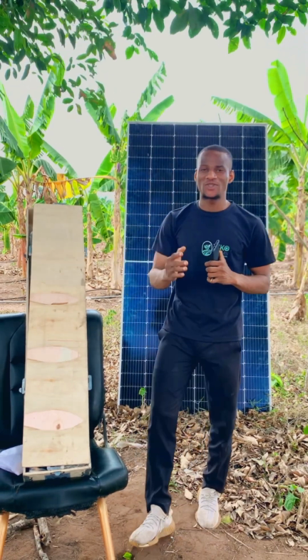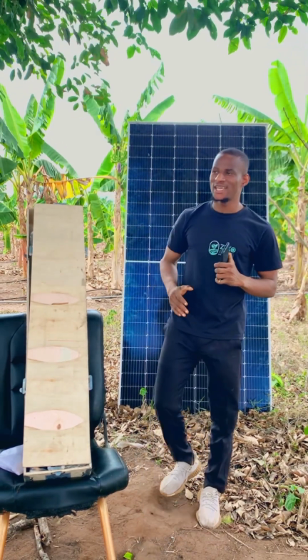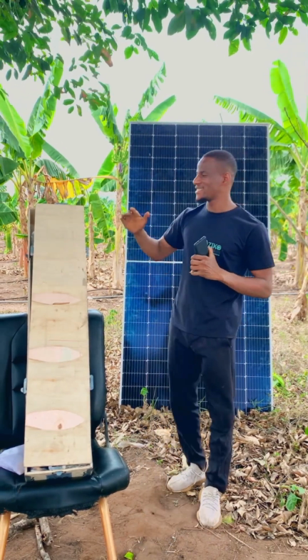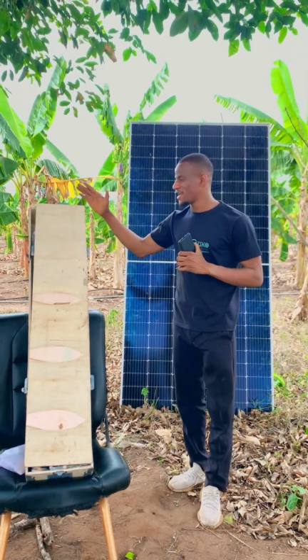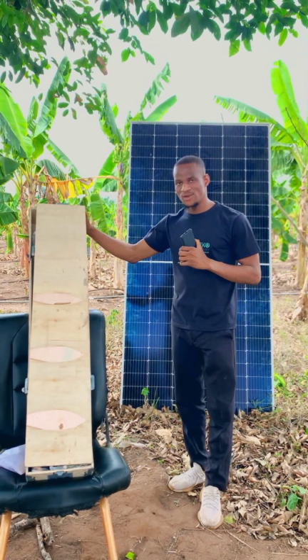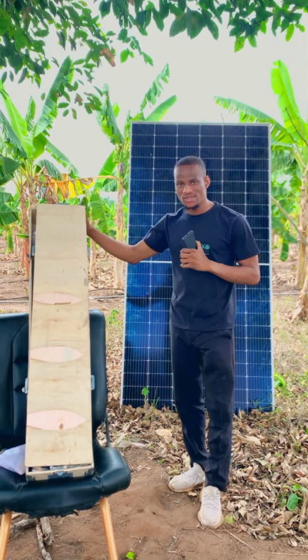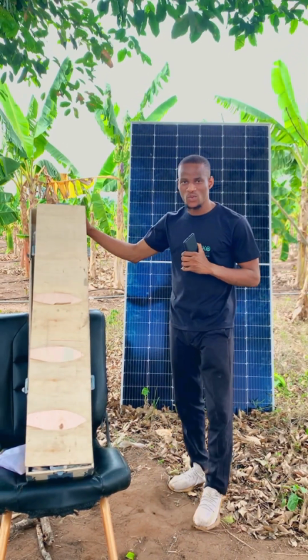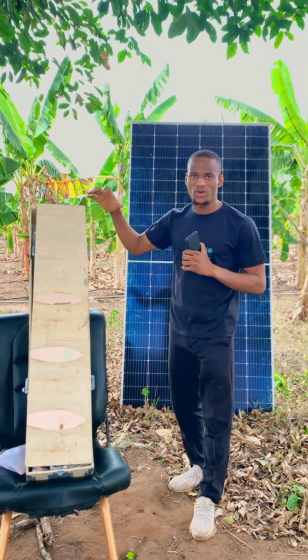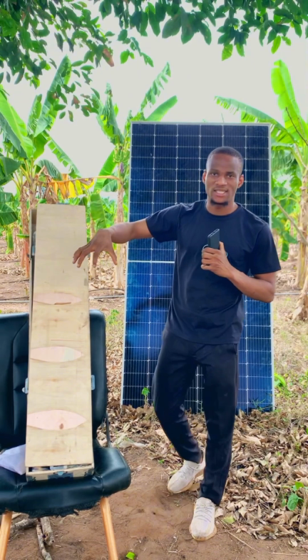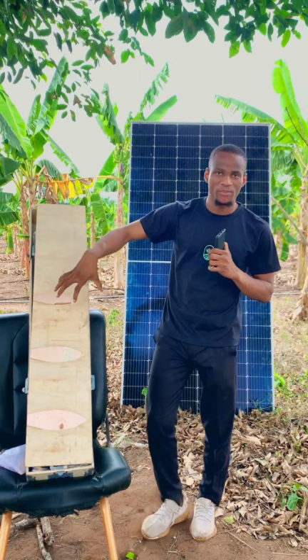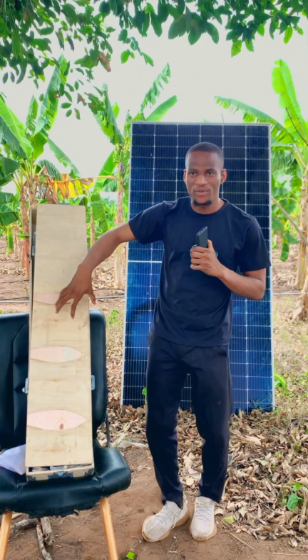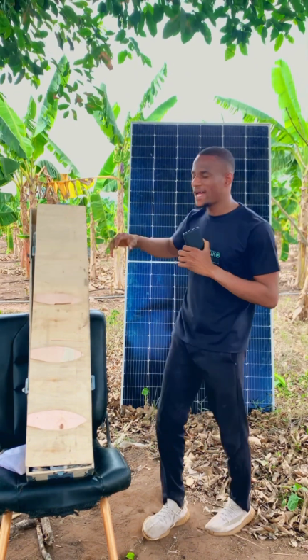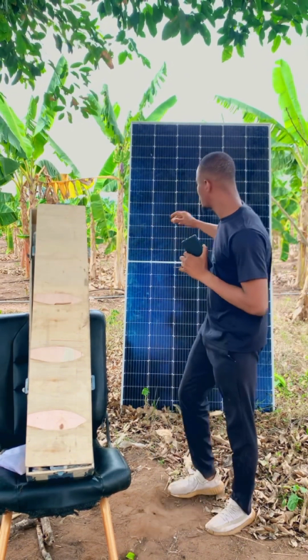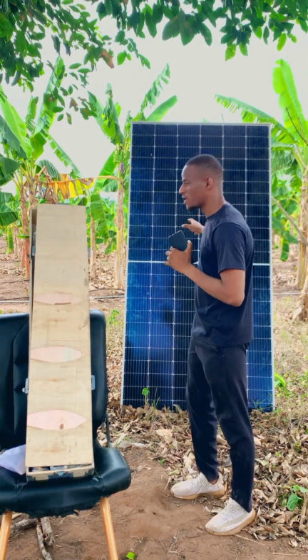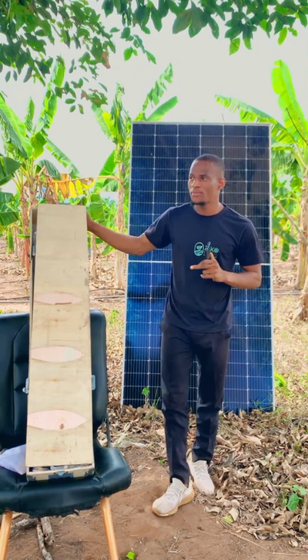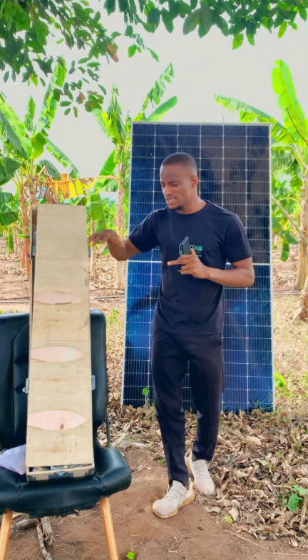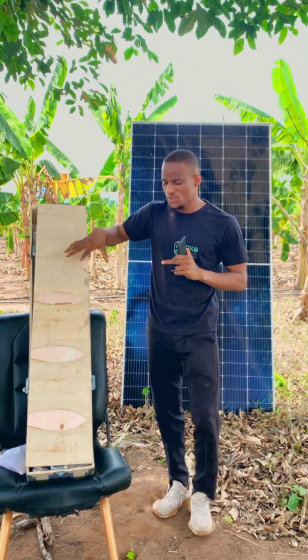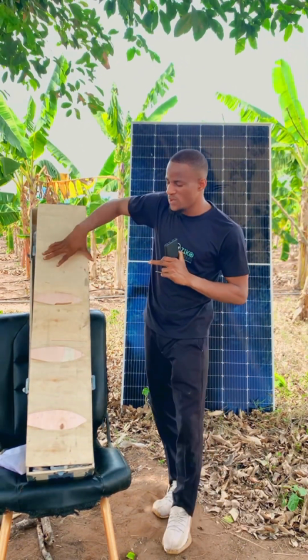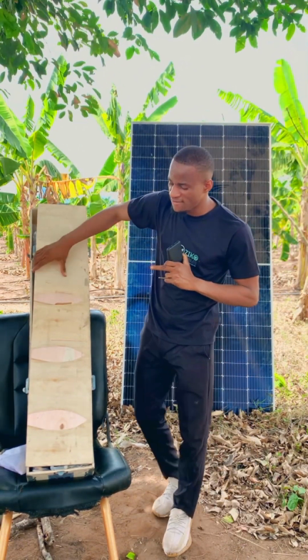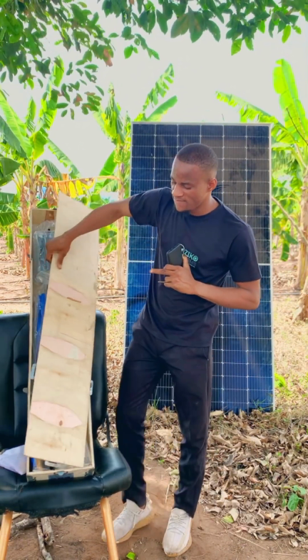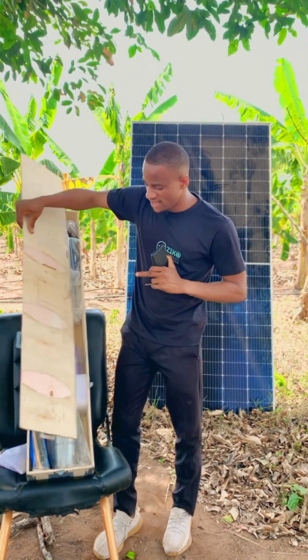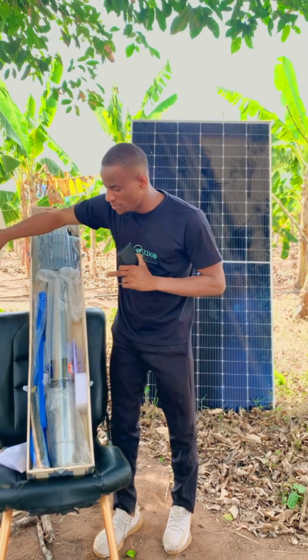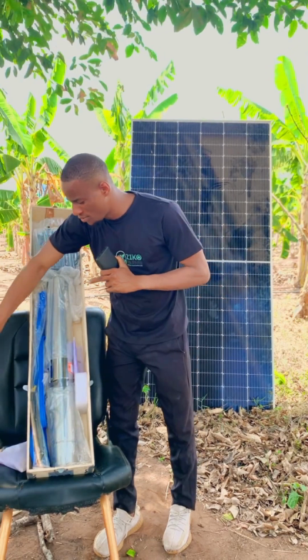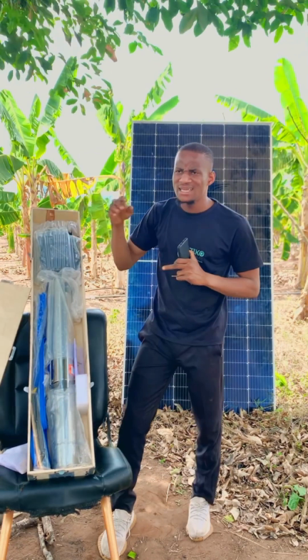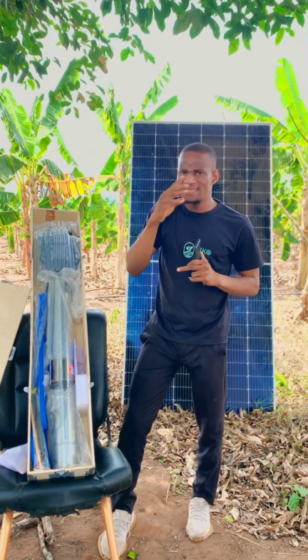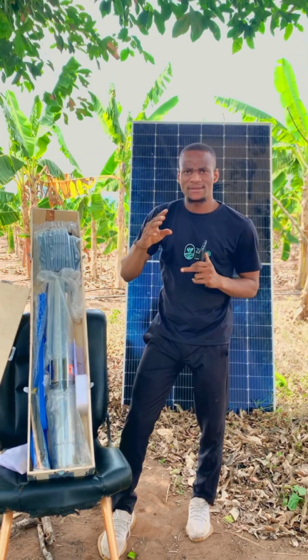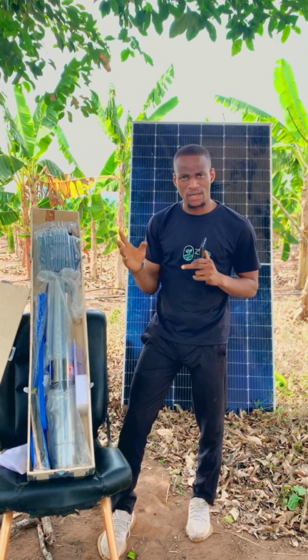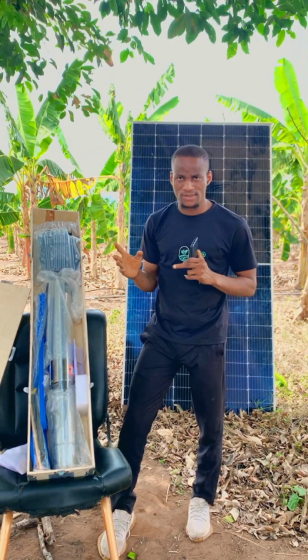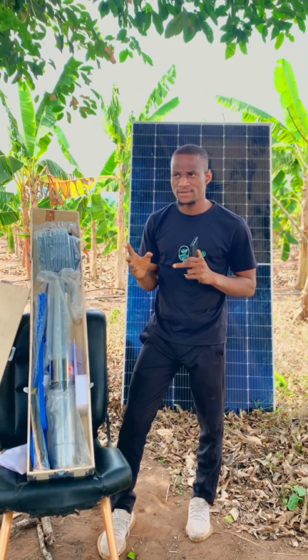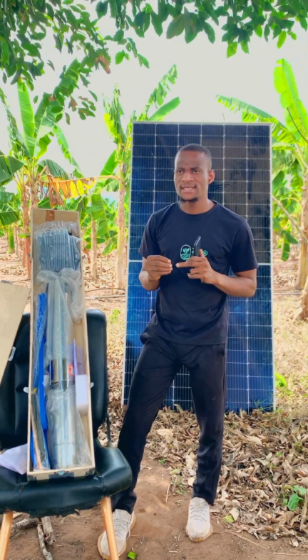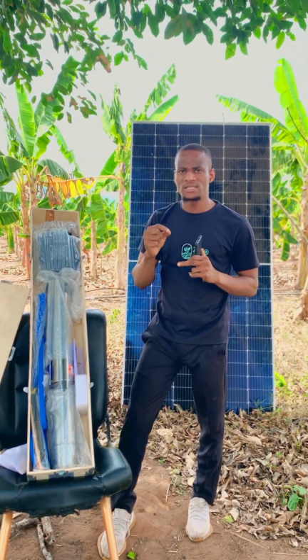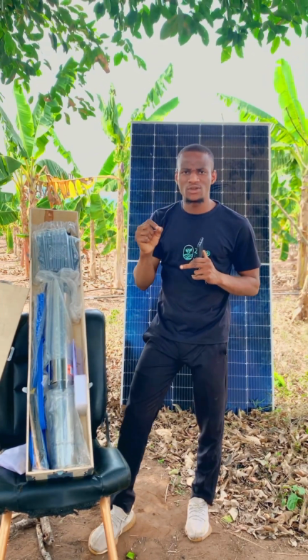Here with us today is the solar box, which contains the solar pump, and here is the panel. The box is where we have the solar pump. There are different types of solar pumps, and there are things you have to consider before purchasing.